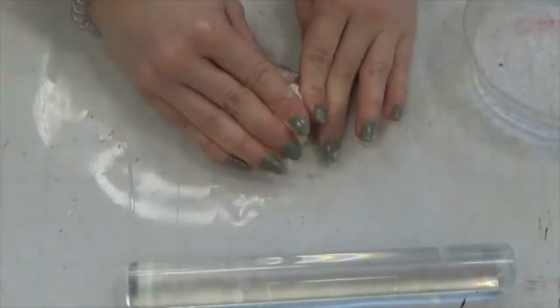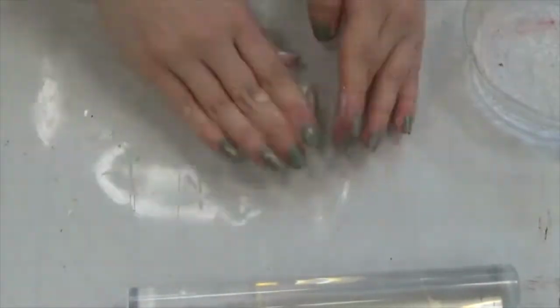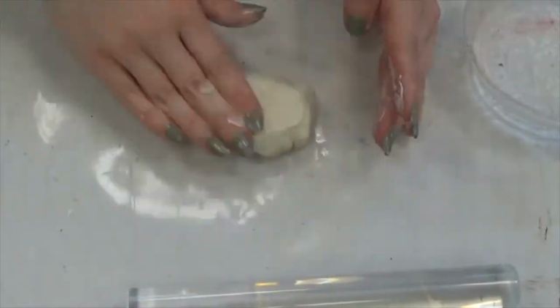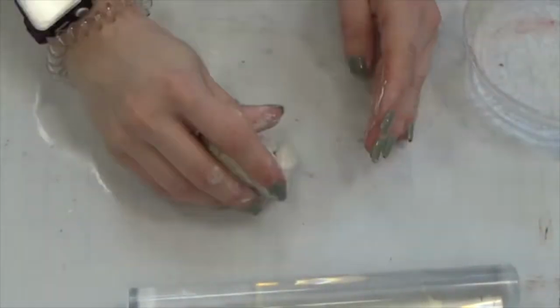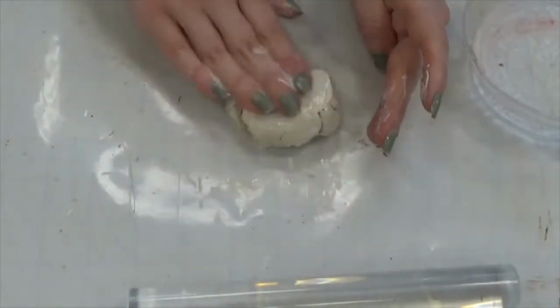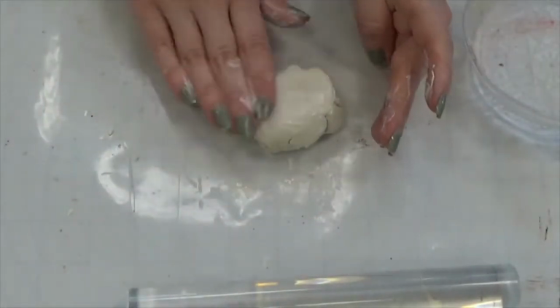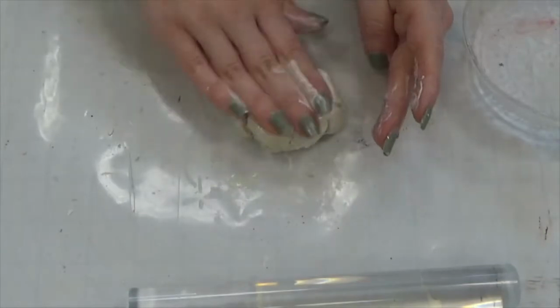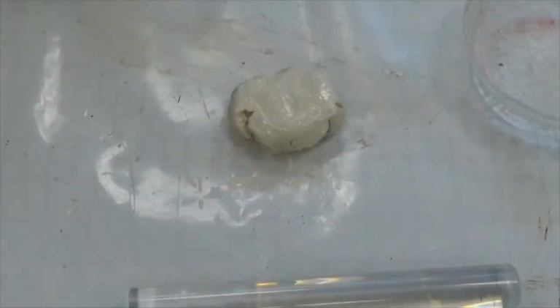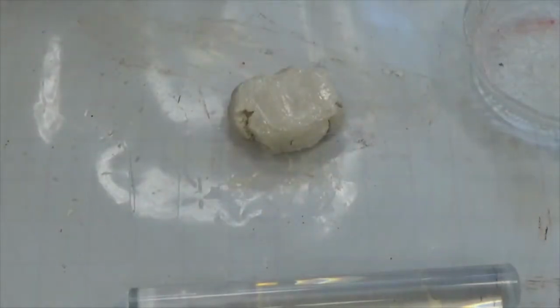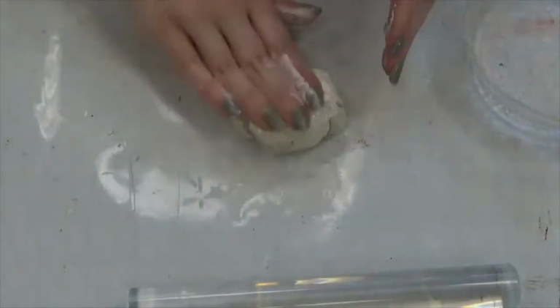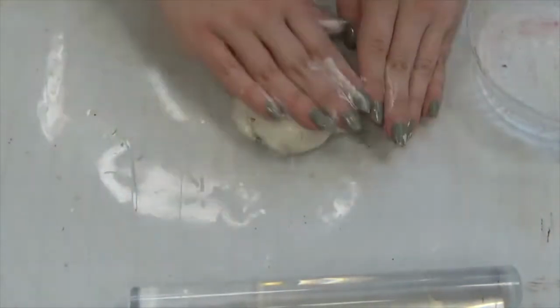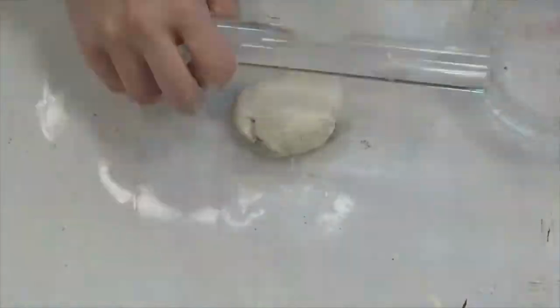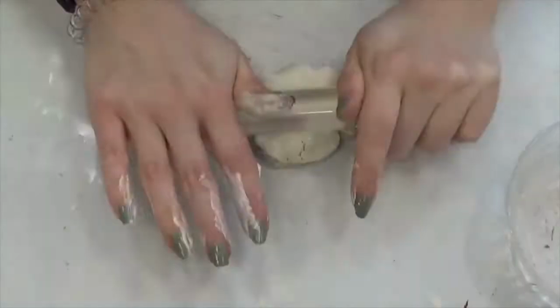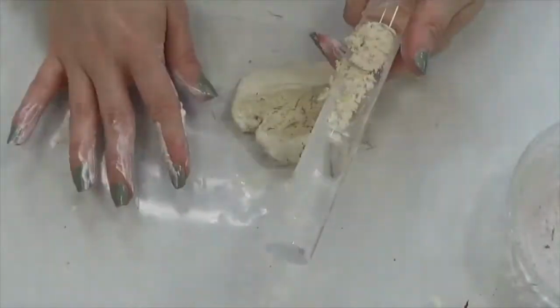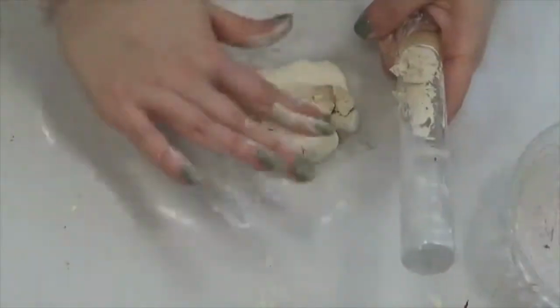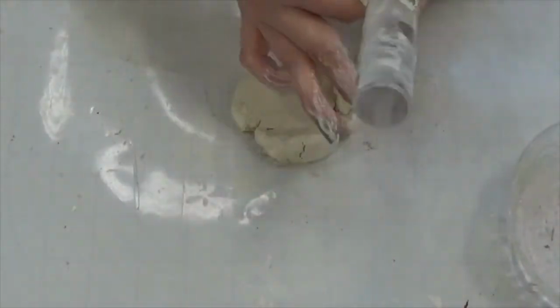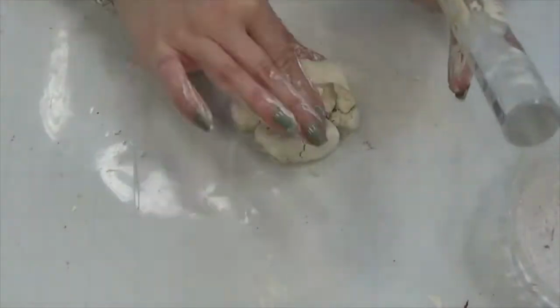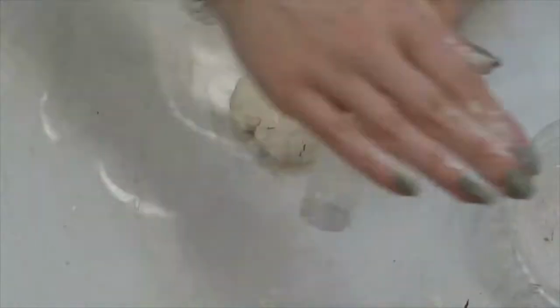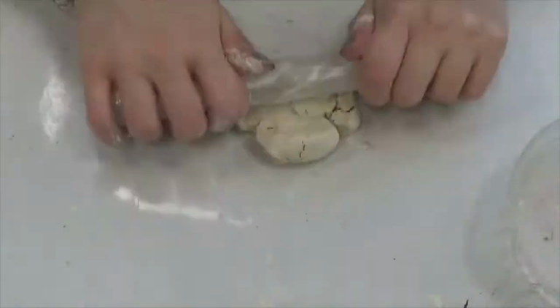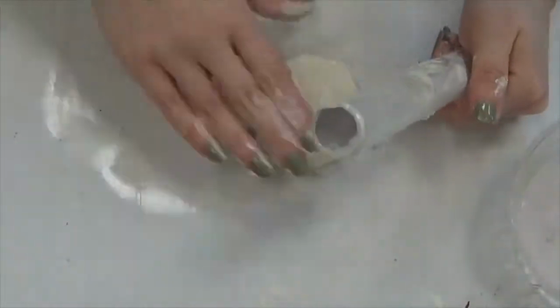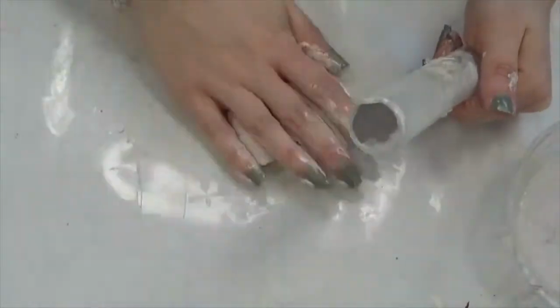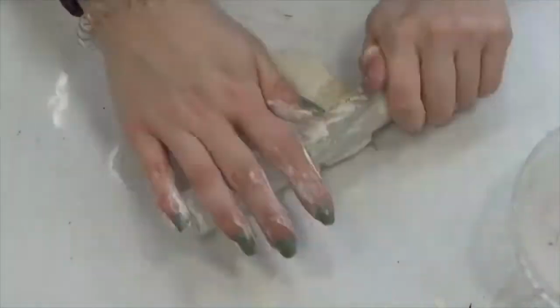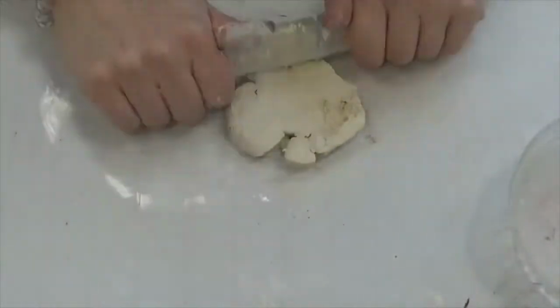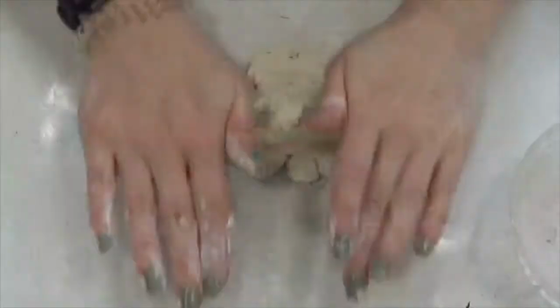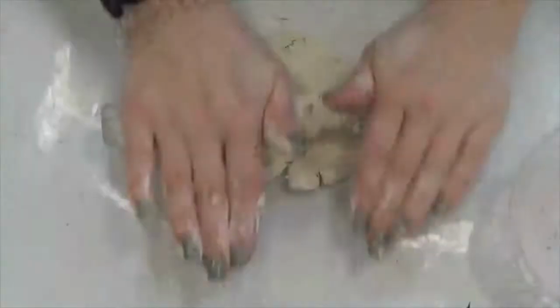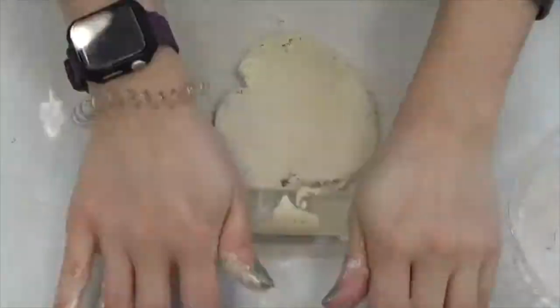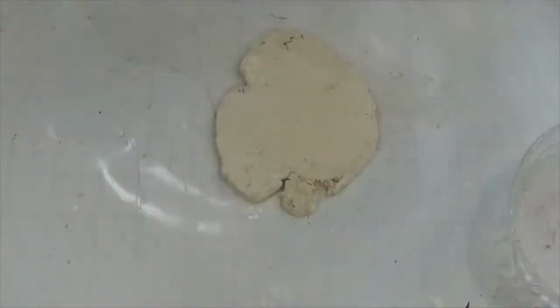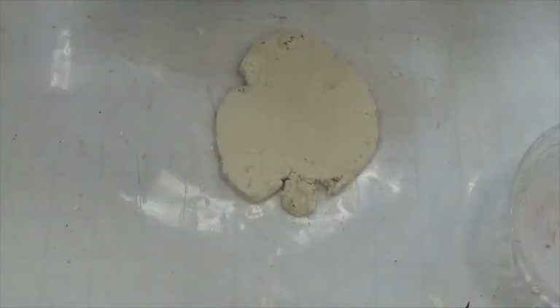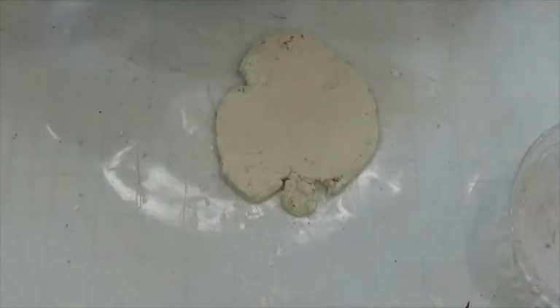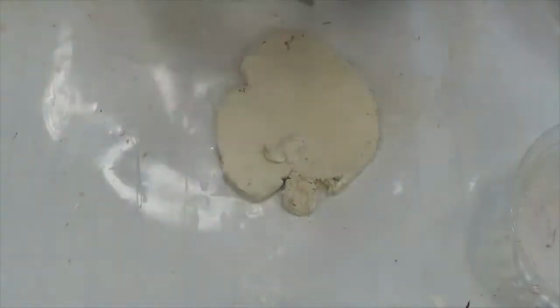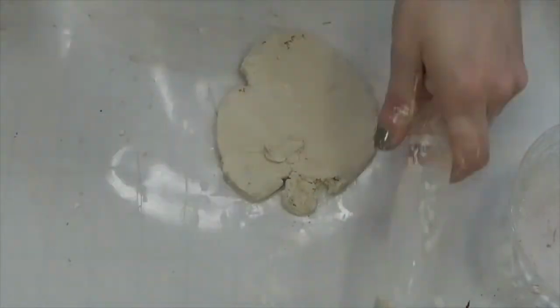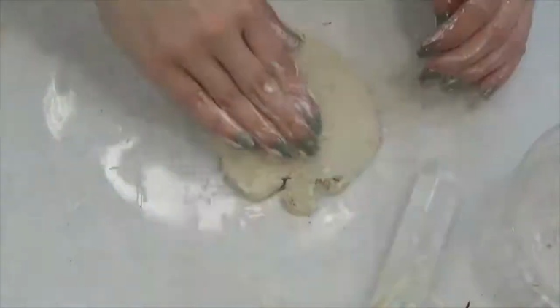We're using air dry clay. I have a roller and I've protected my surface with this mat. You can use a plastic placemat or wax paper. You also need water — the water helps to smooth and shape the clay. My clay feels a little dry, so I'm patting it with water to get it softened.